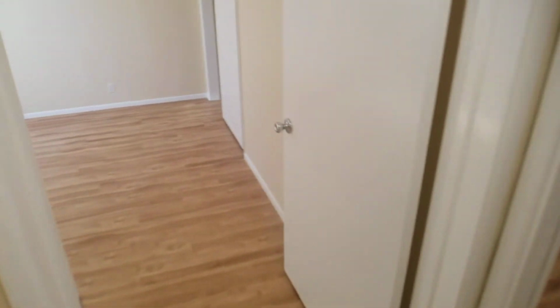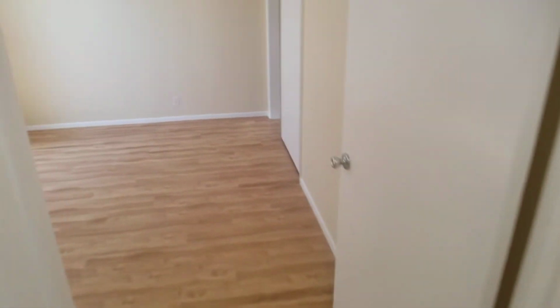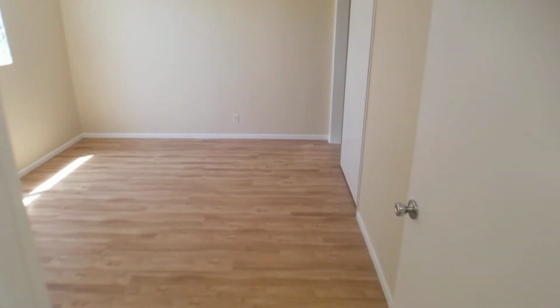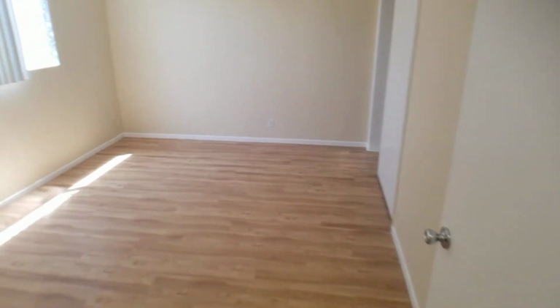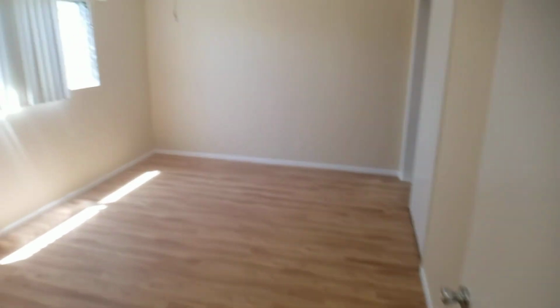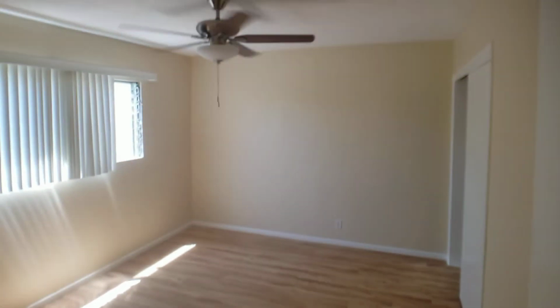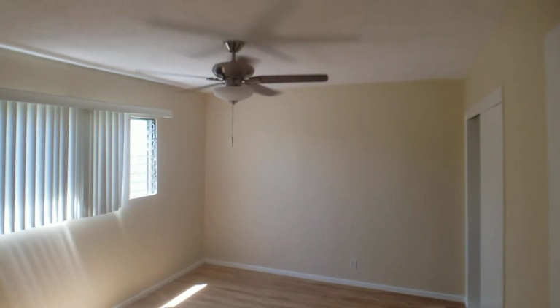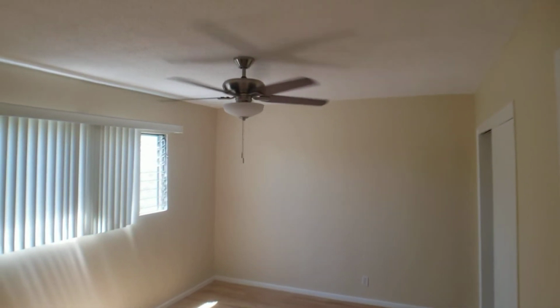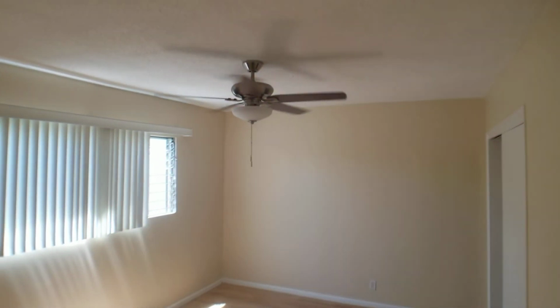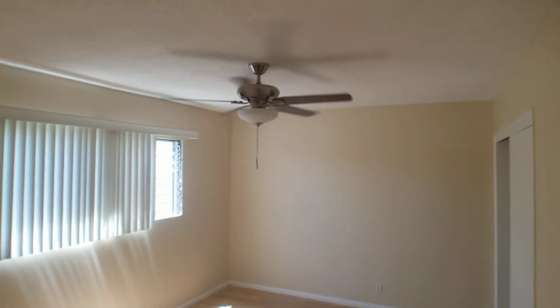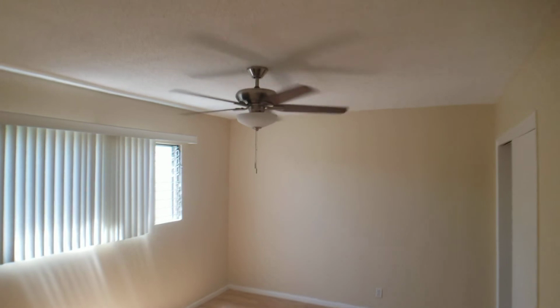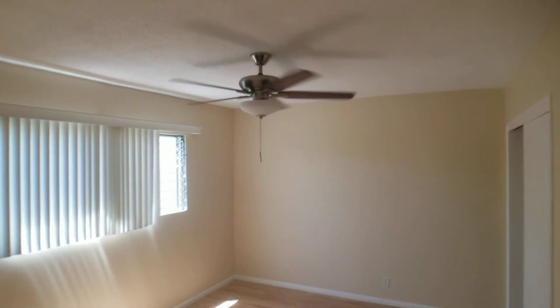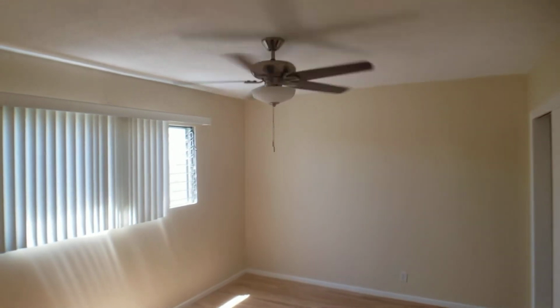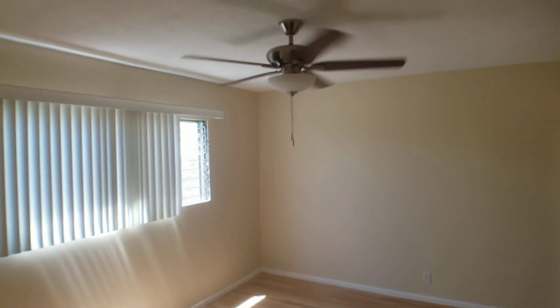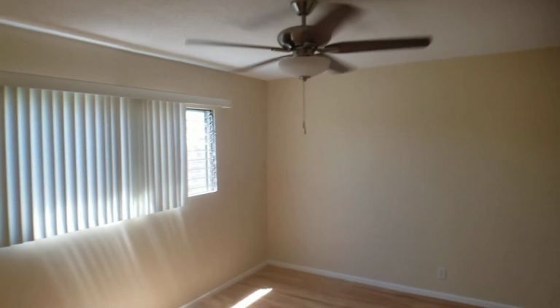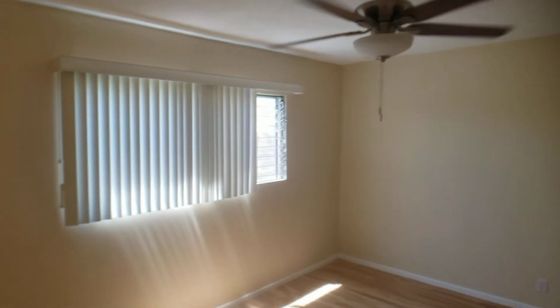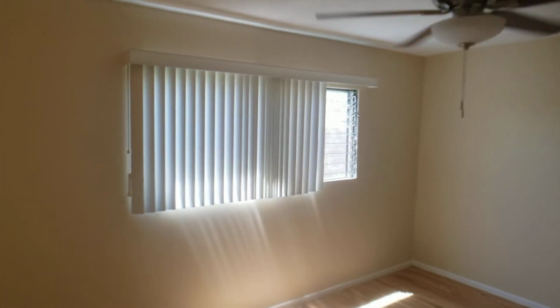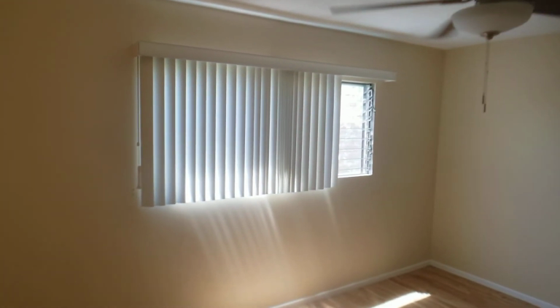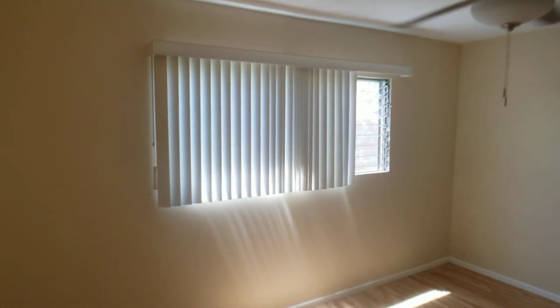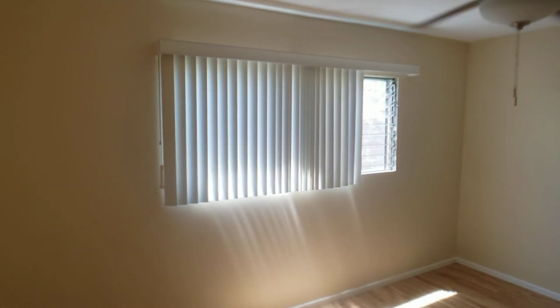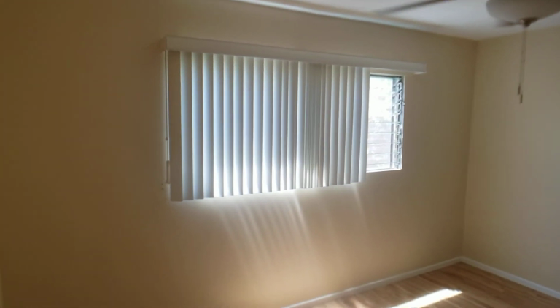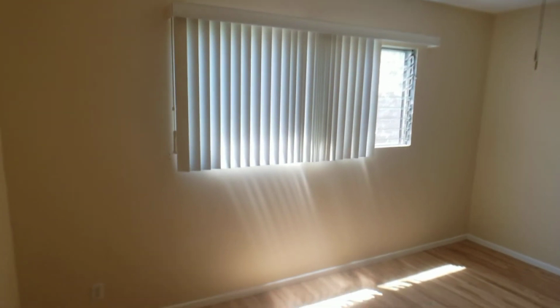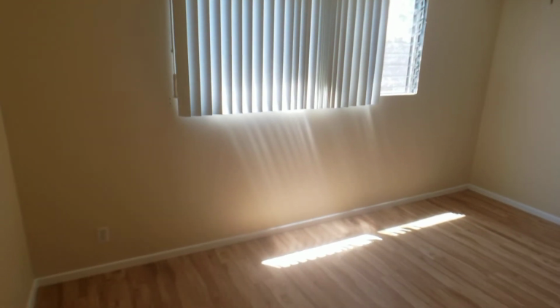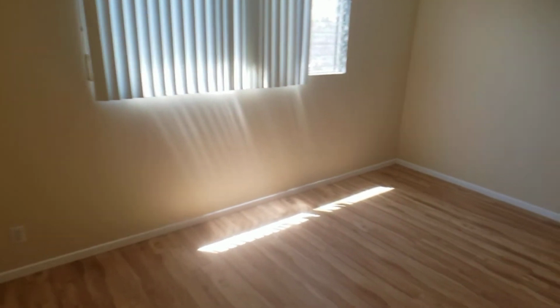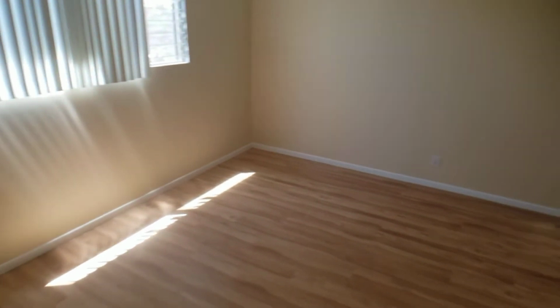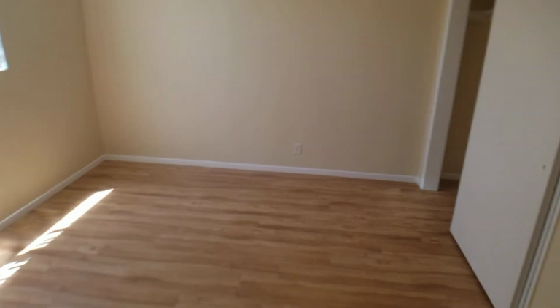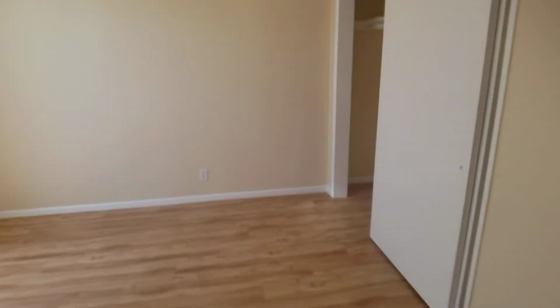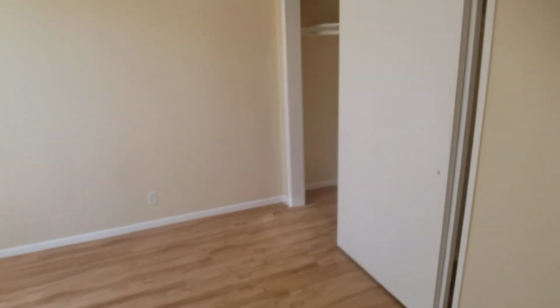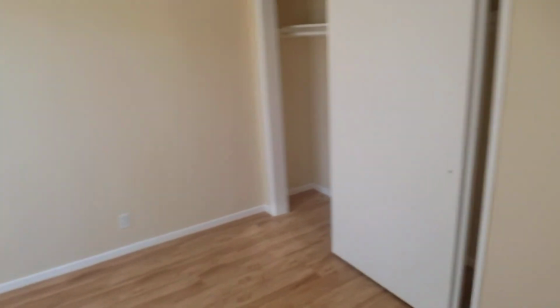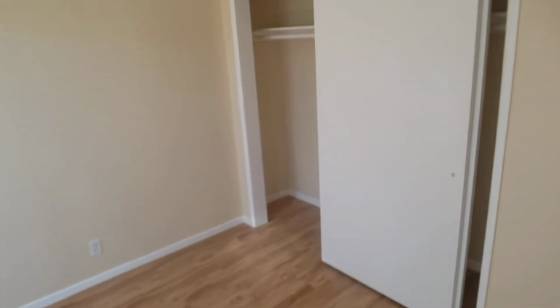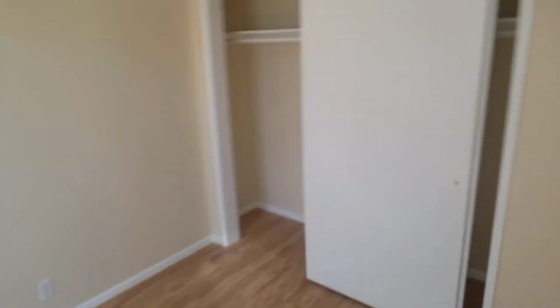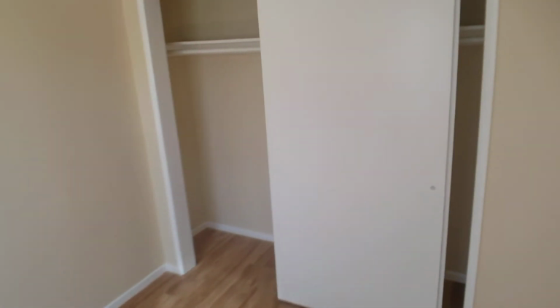The bedroom has a new fan and light fixture, and looks south out the window. There's a large closet.